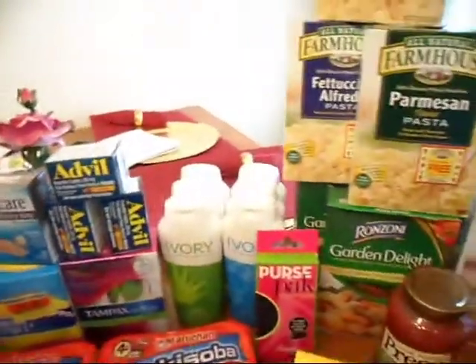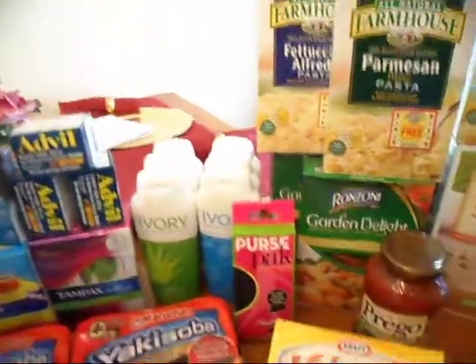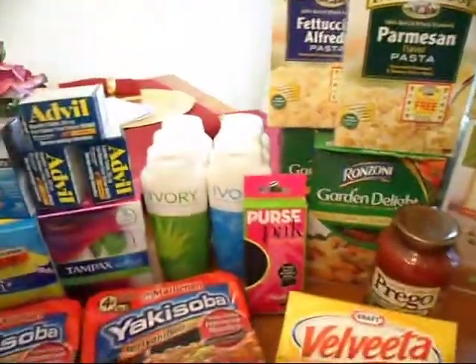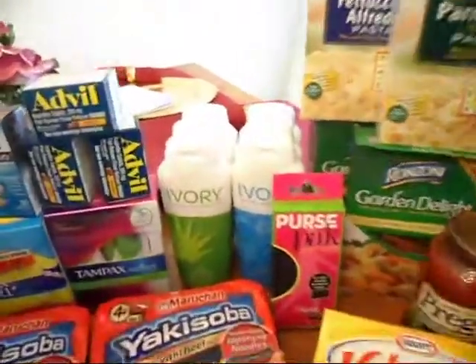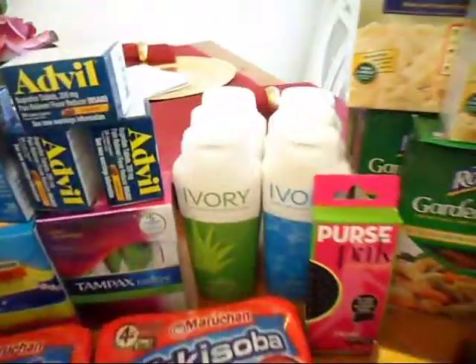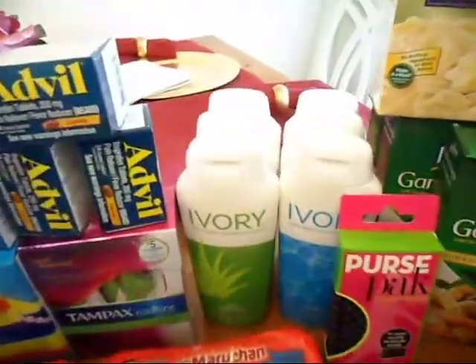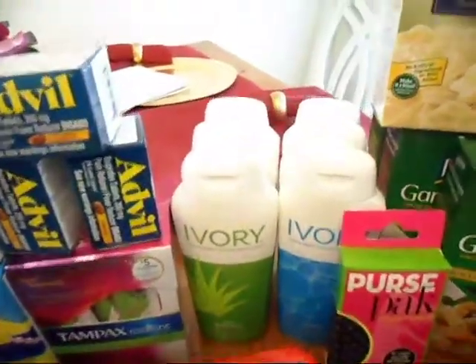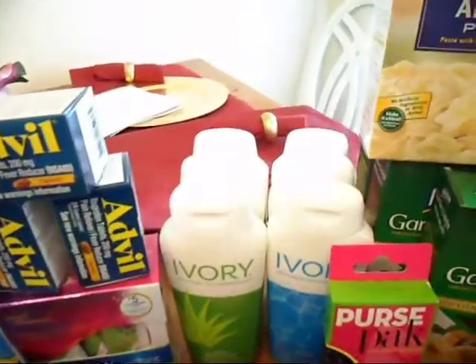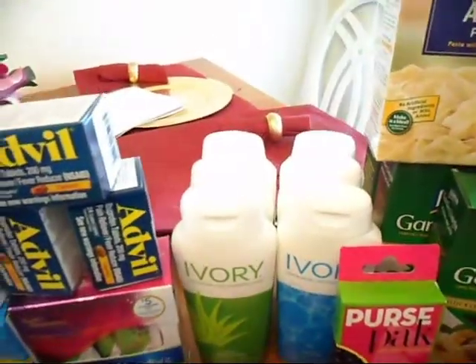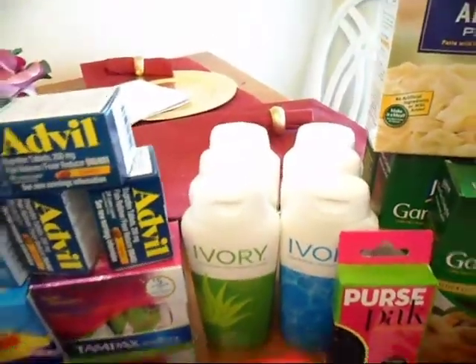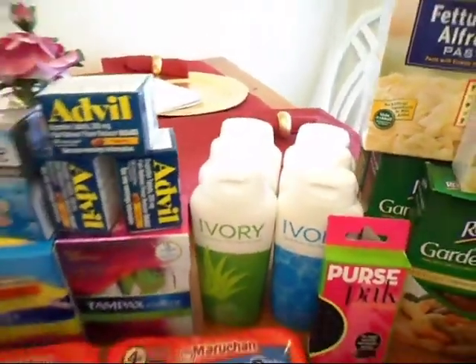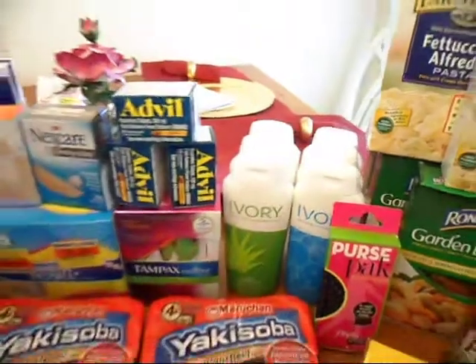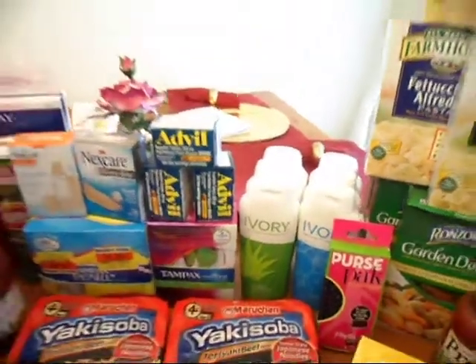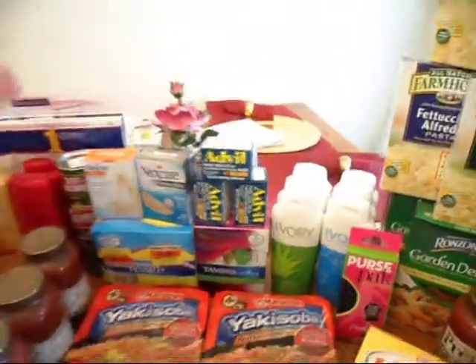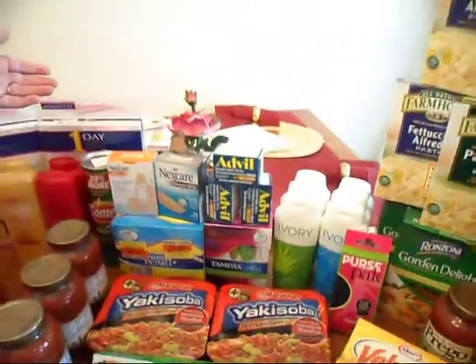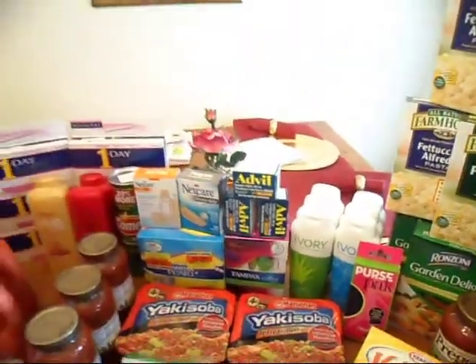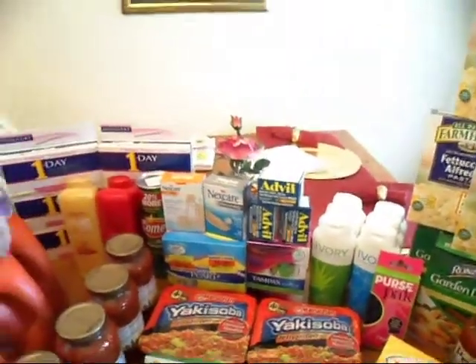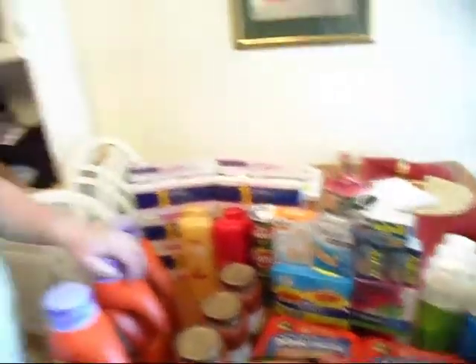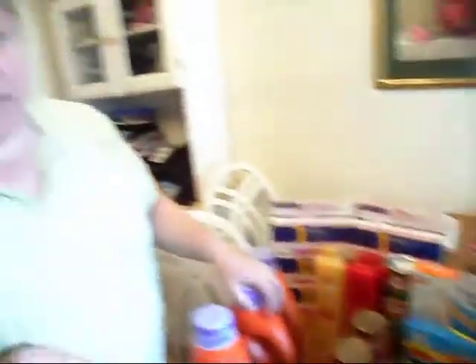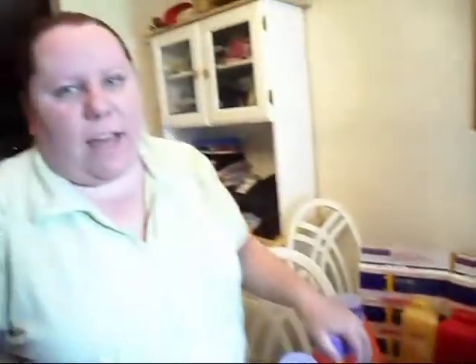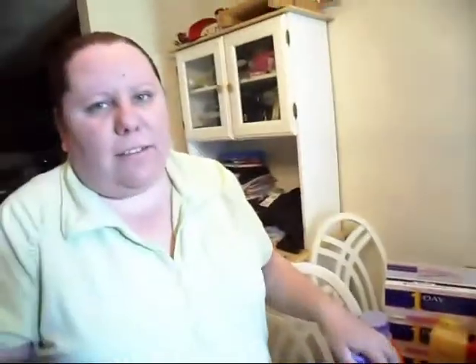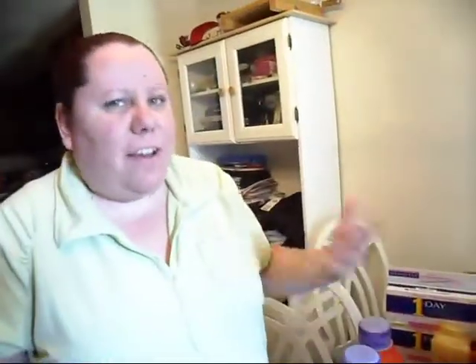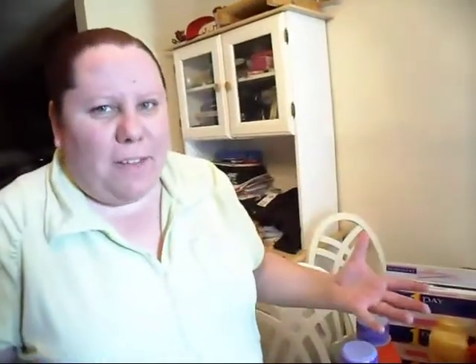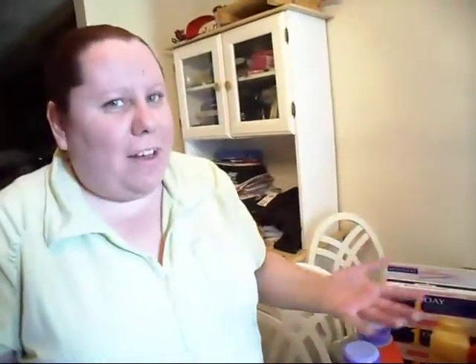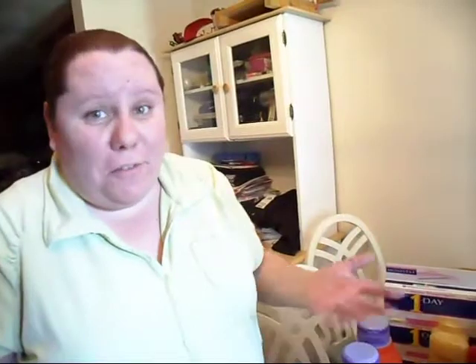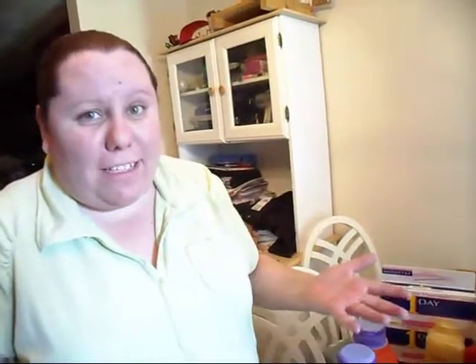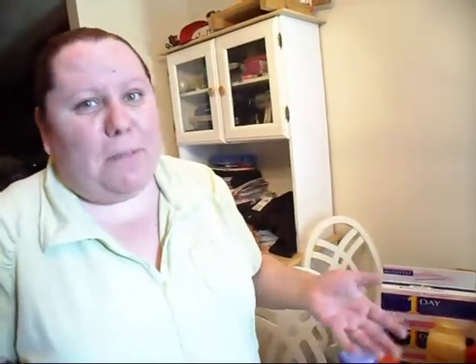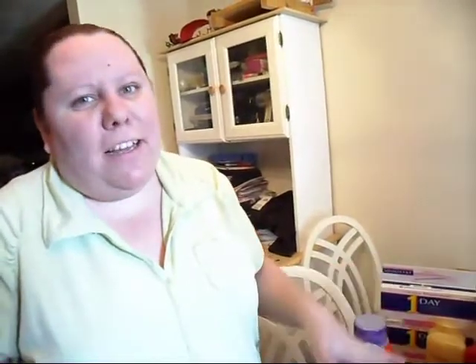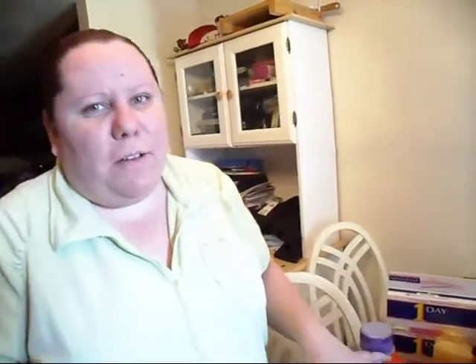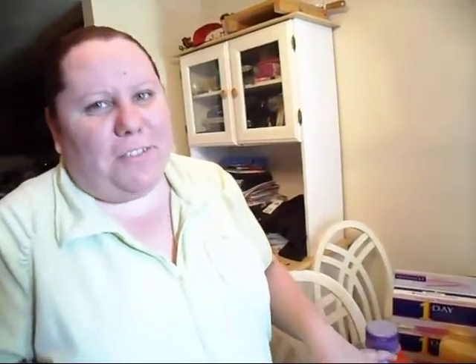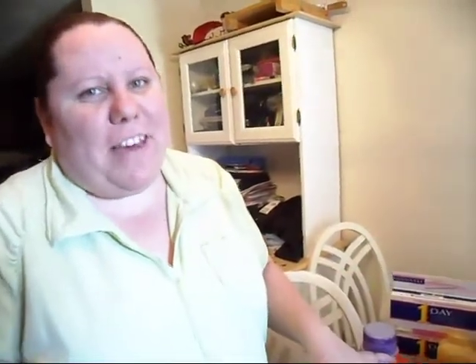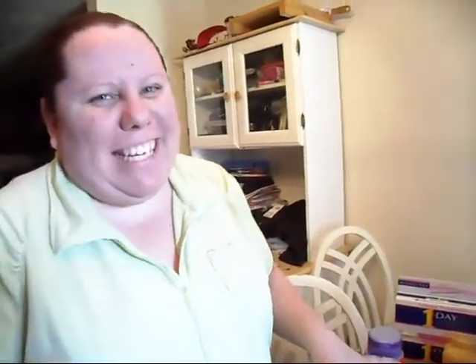The Ivory was 10 for $10. The coupon we have now is a dollar off two, so you're paying 50 cents for that. It's more than getting it free like last week, but it works for my family.